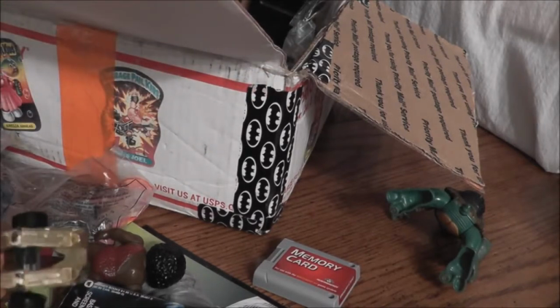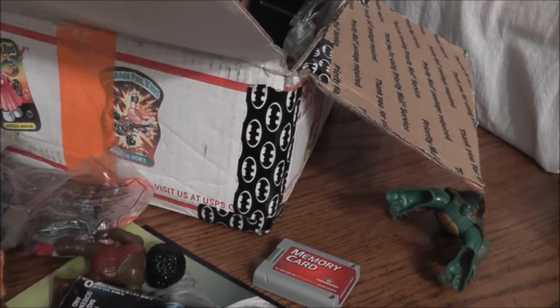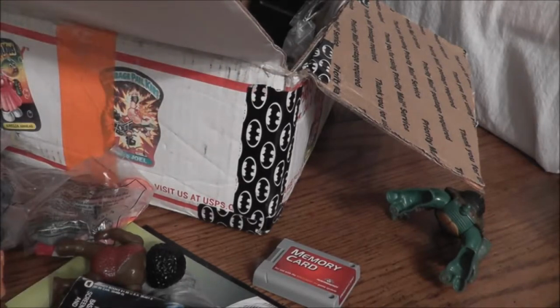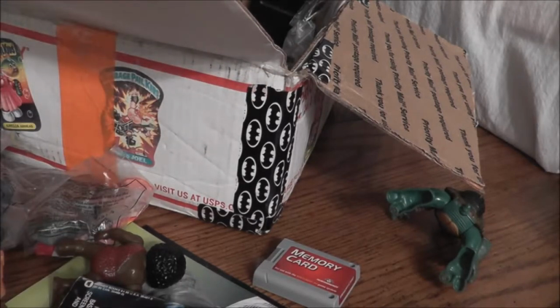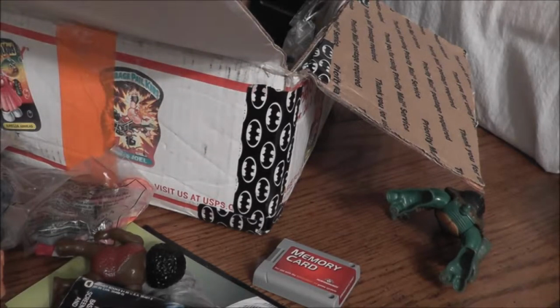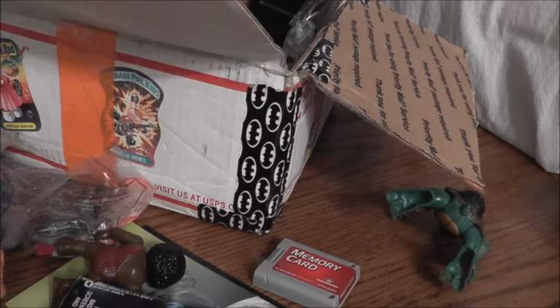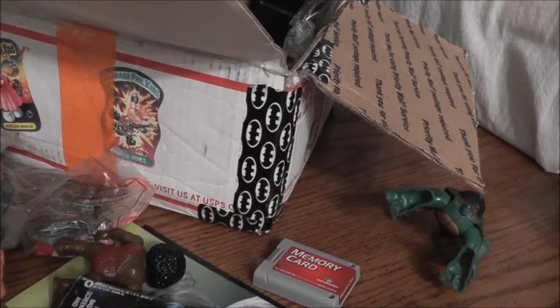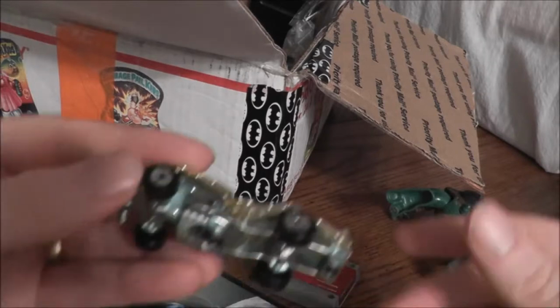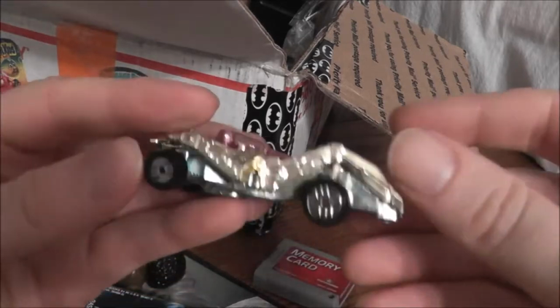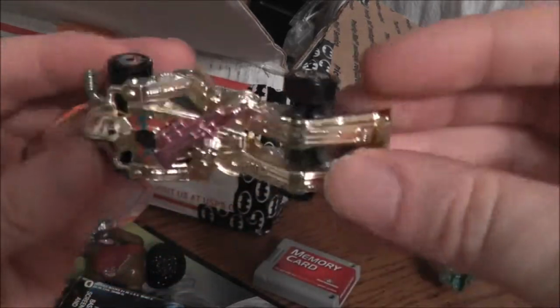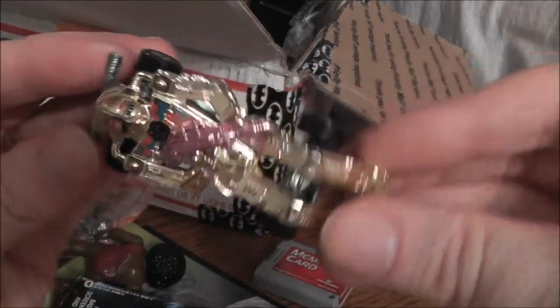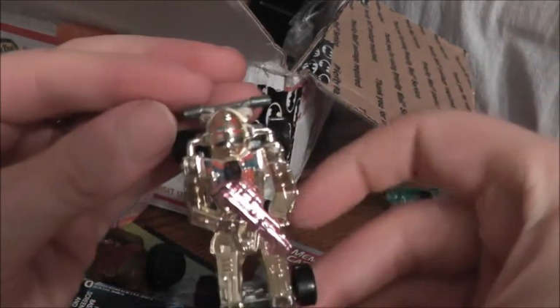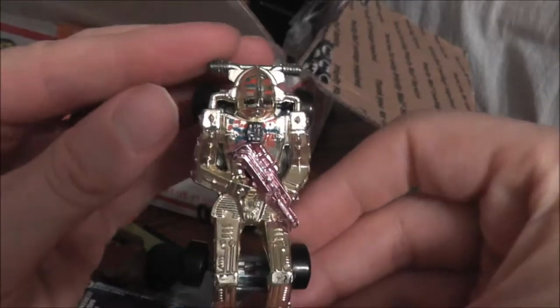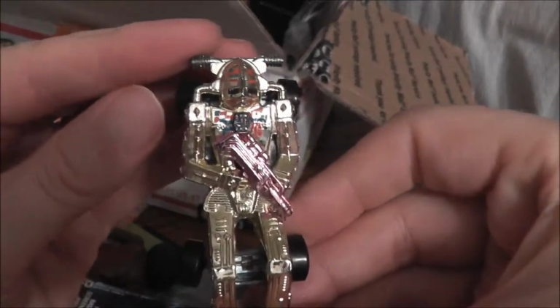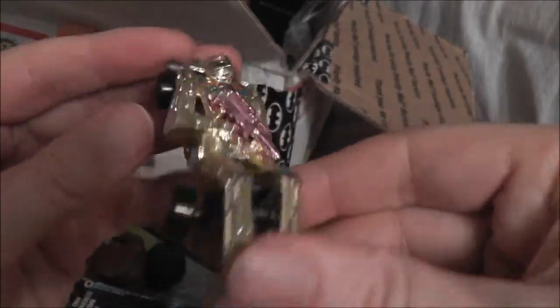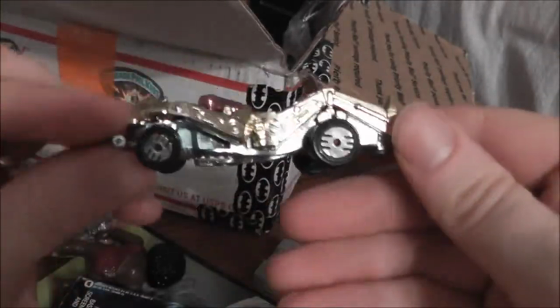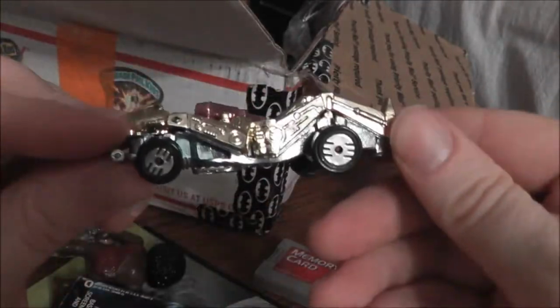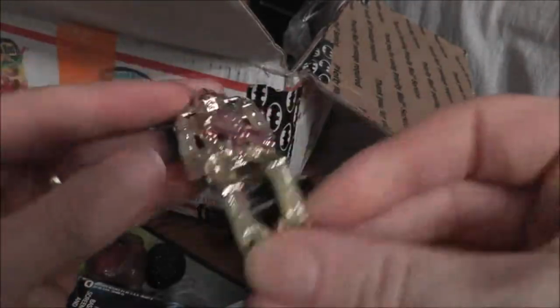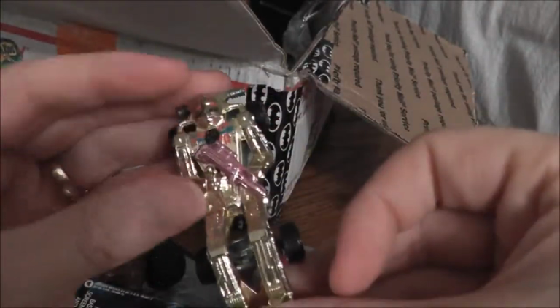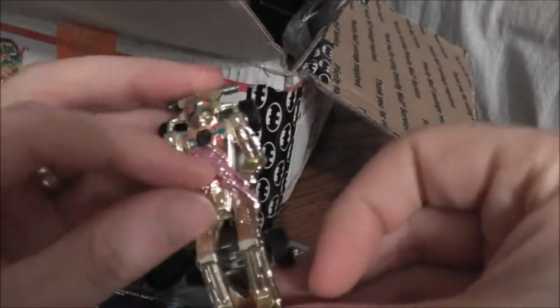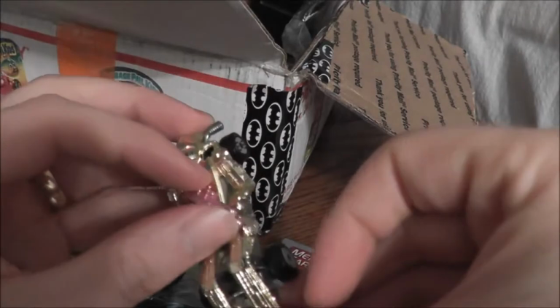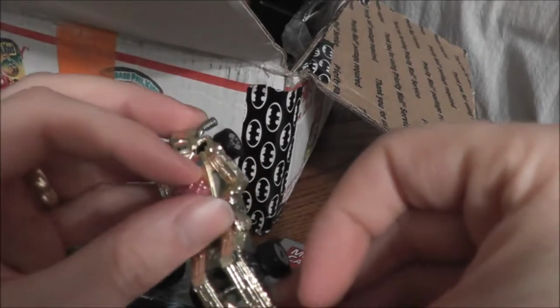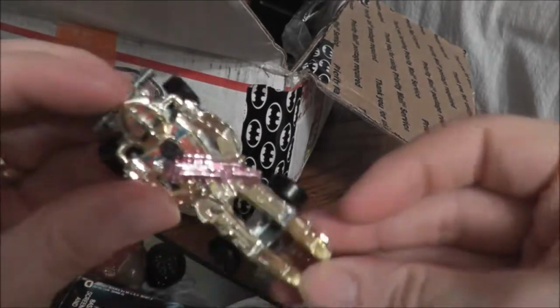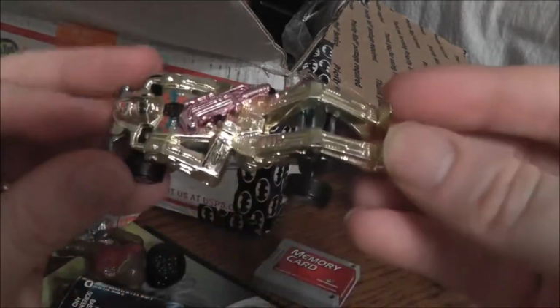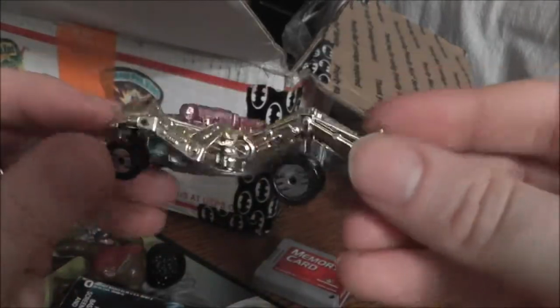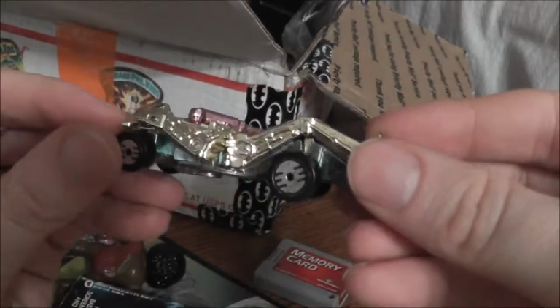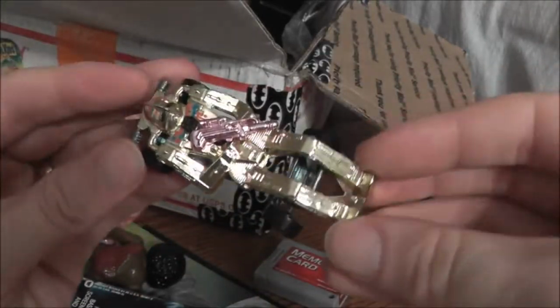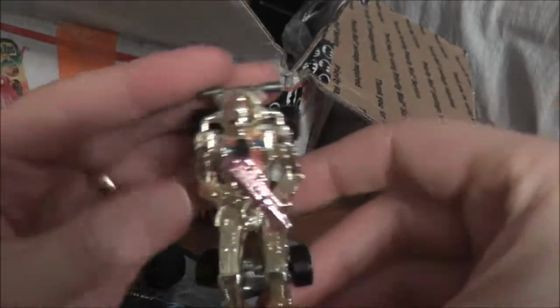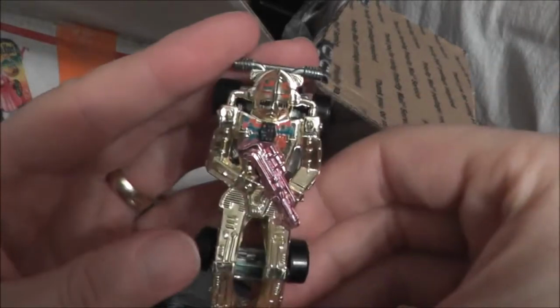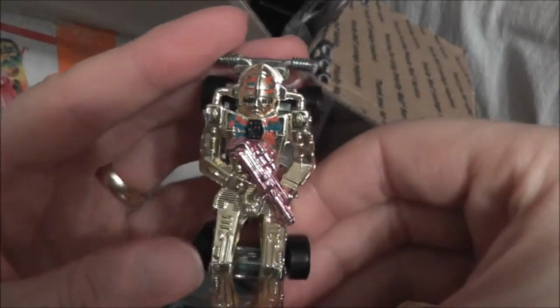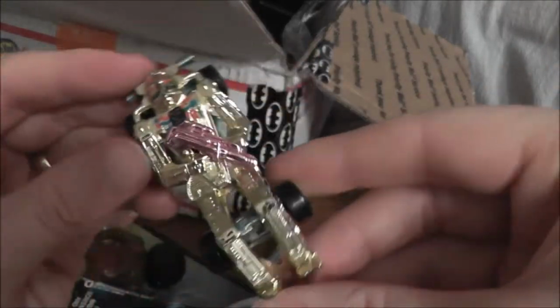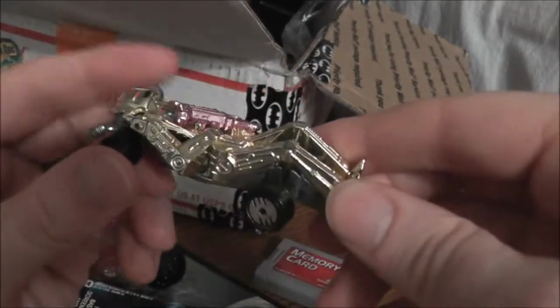I got something — don't know if it's Hot Wheels or not, but it's like a car that's also a robot. It's got a pink gun because he's secure in his masculinity, I guess, or maybe it's a girl robot.